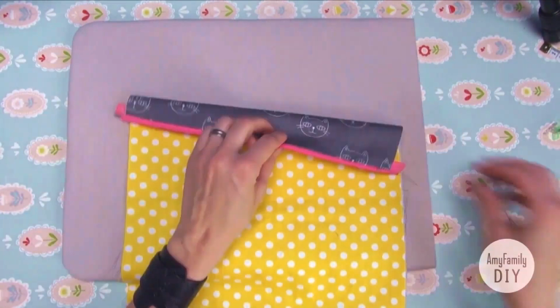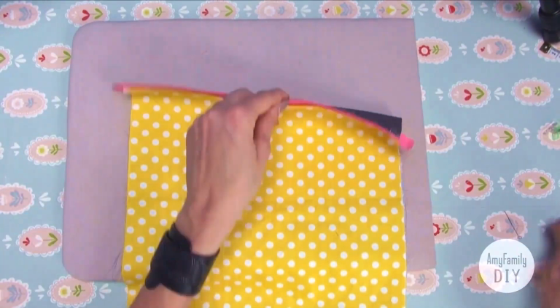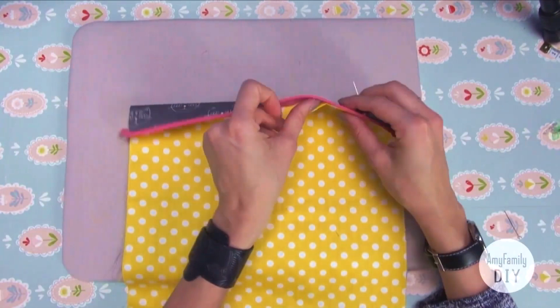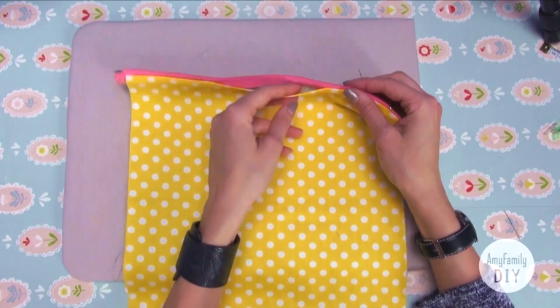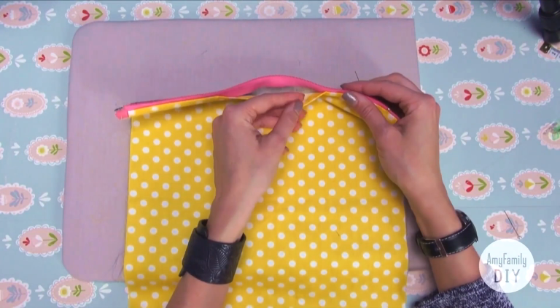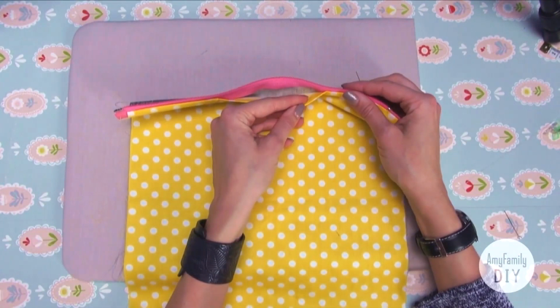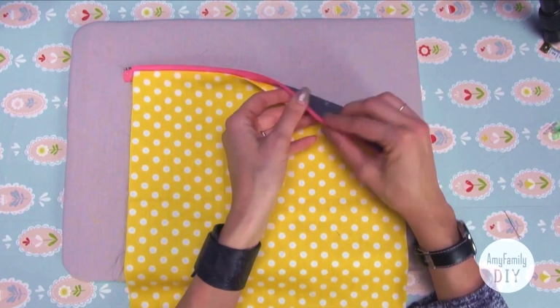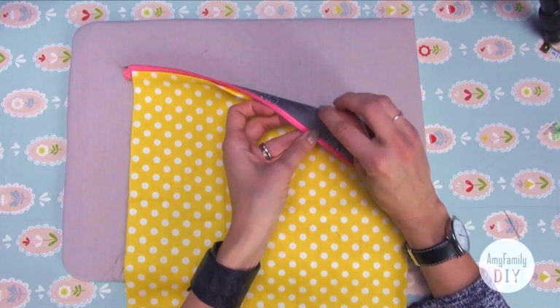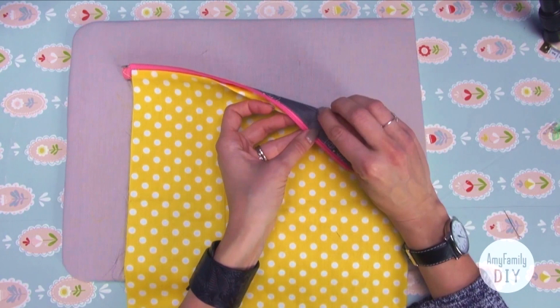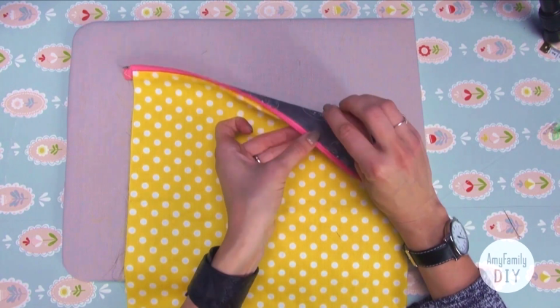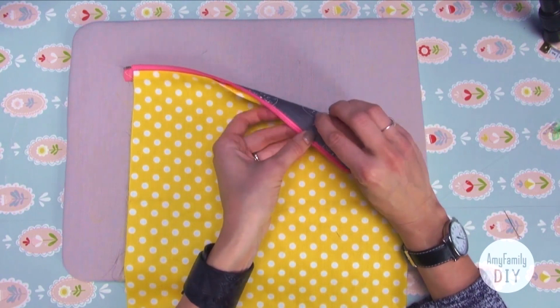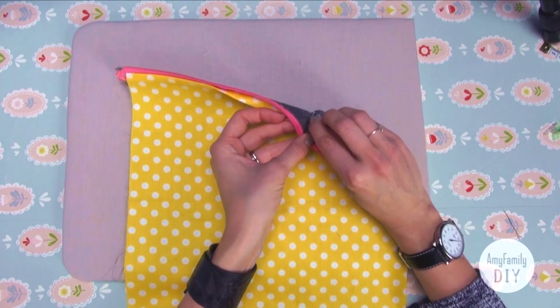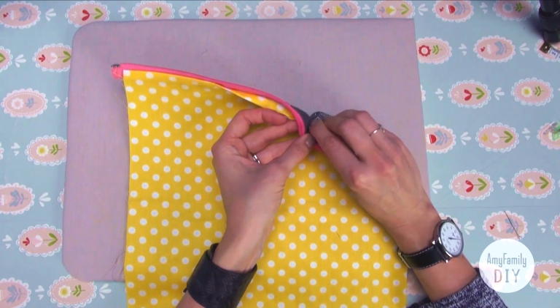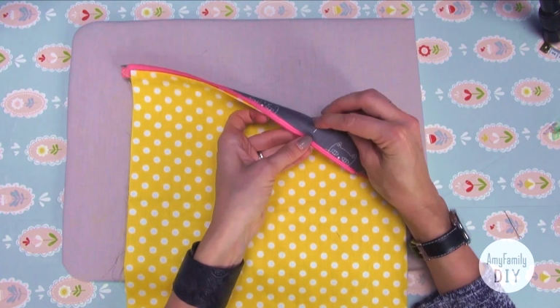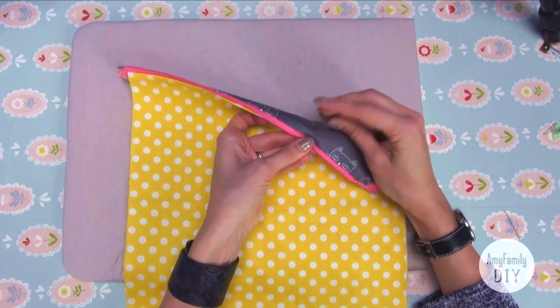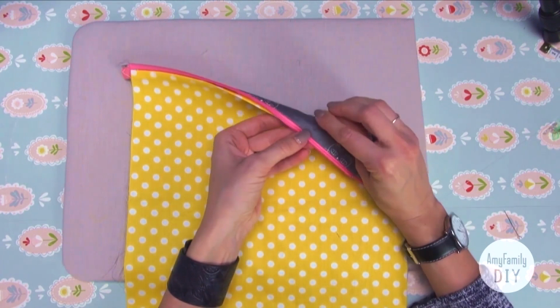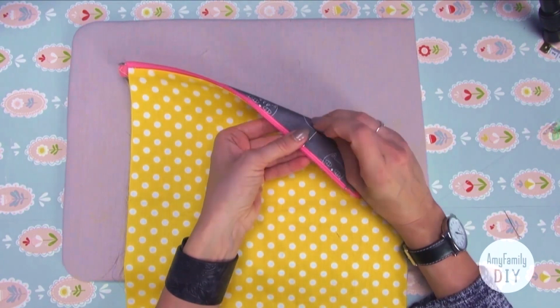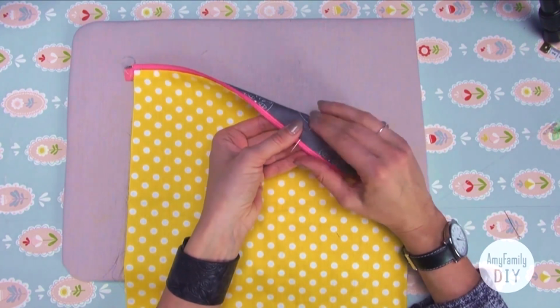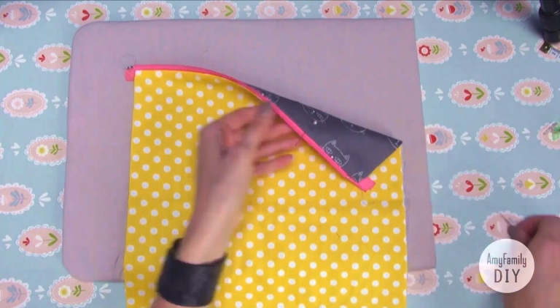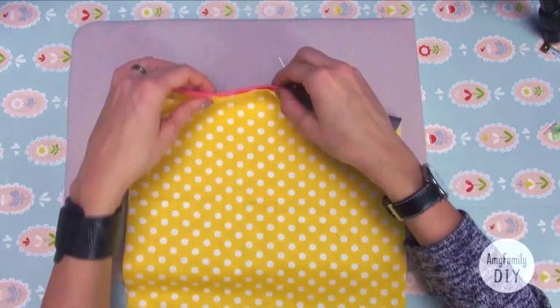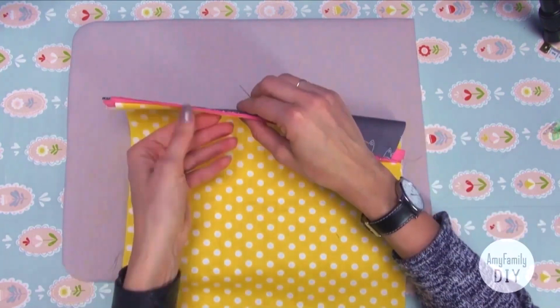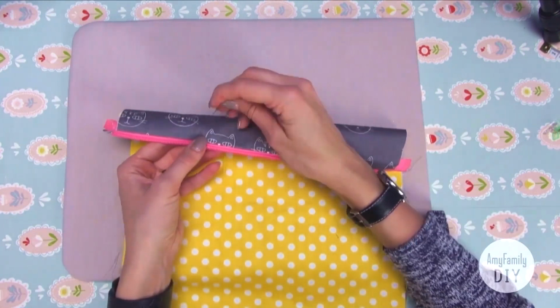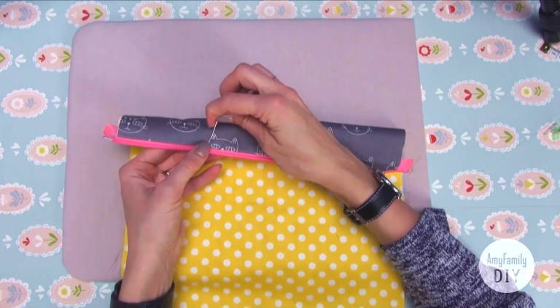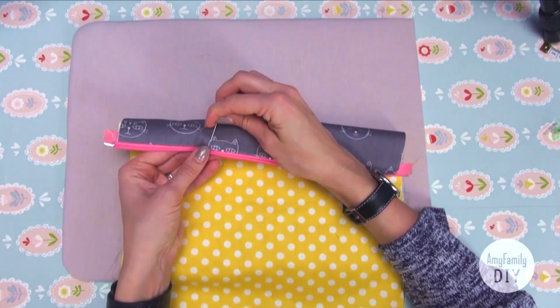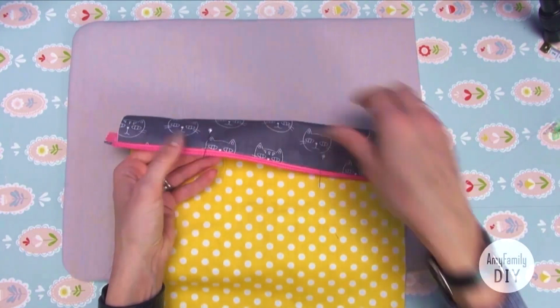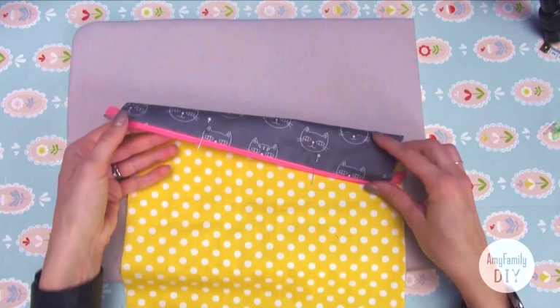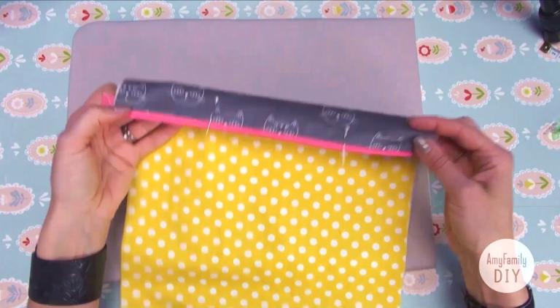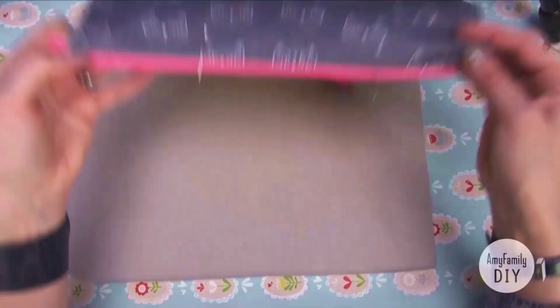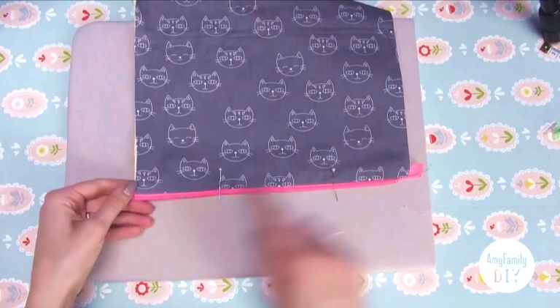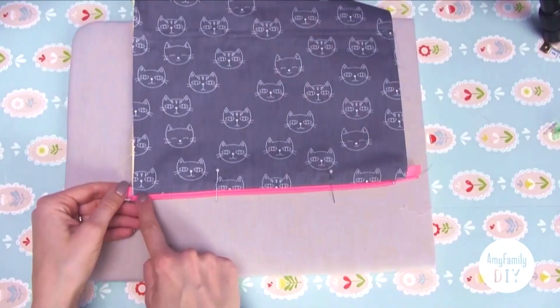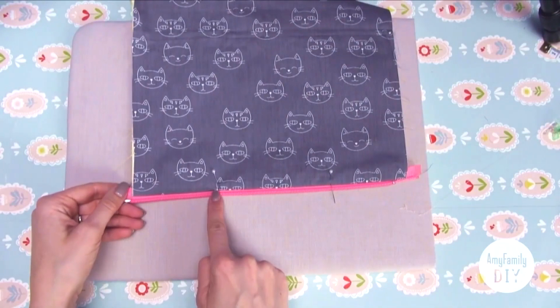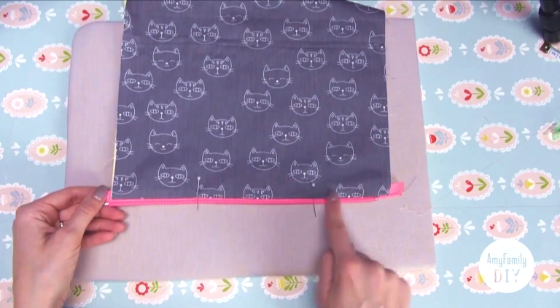Now mark the edges of the gap with needles again — we're not closing it for now. Make a seam here and here.